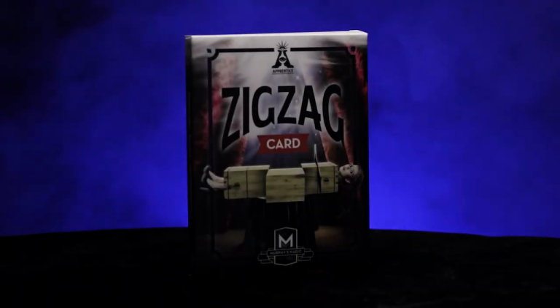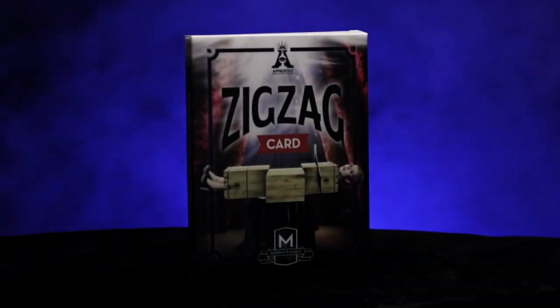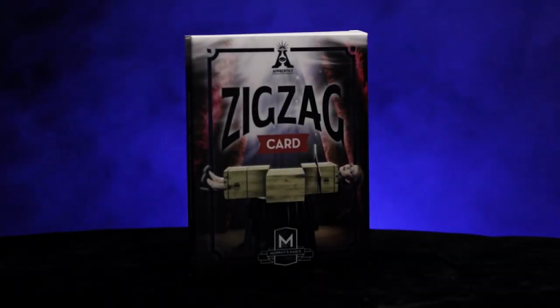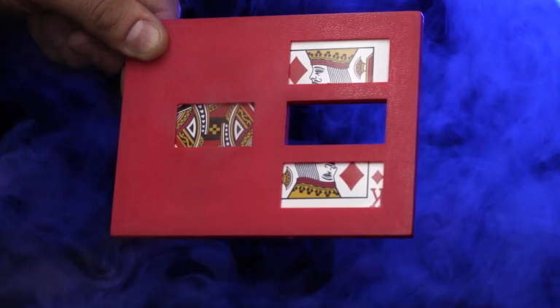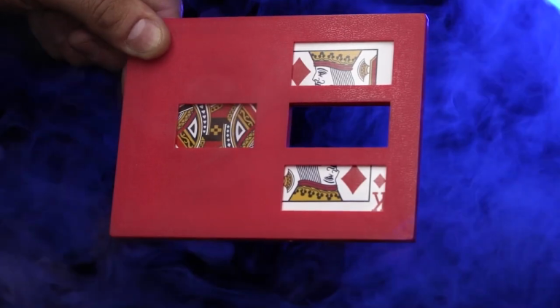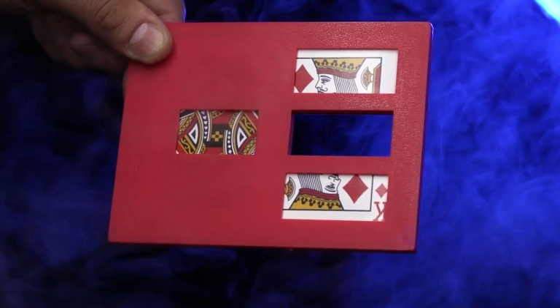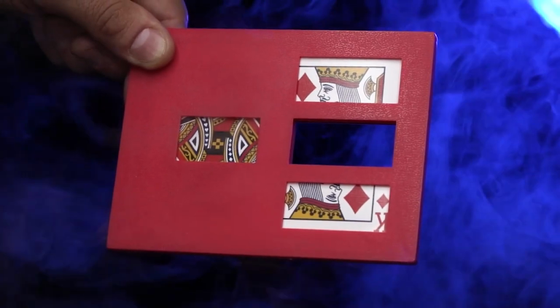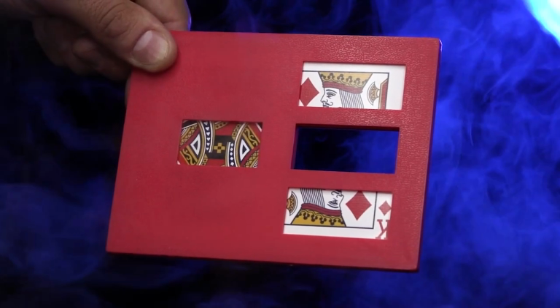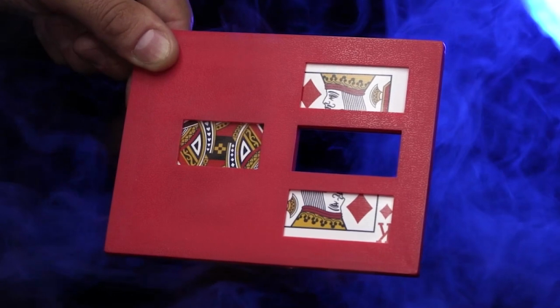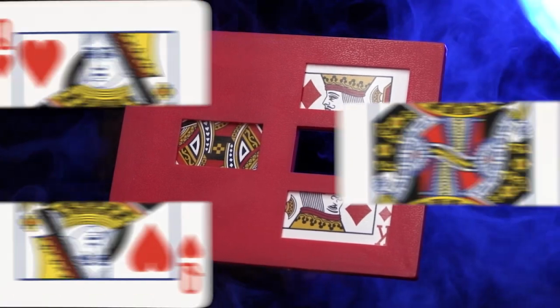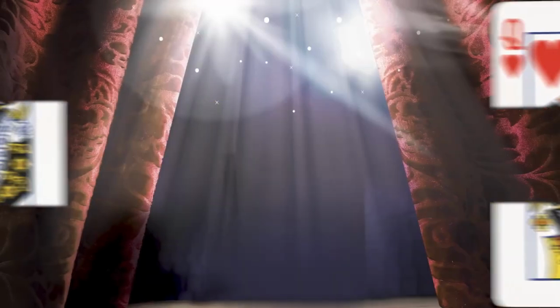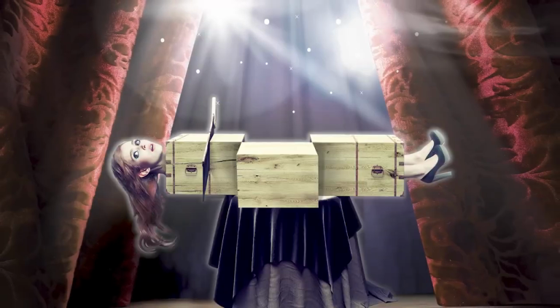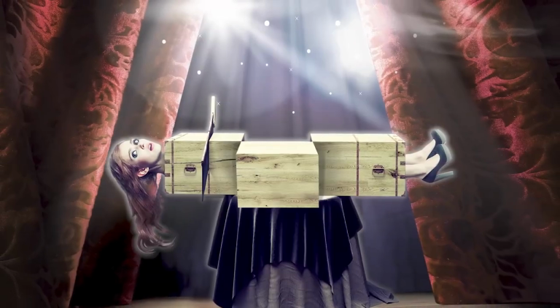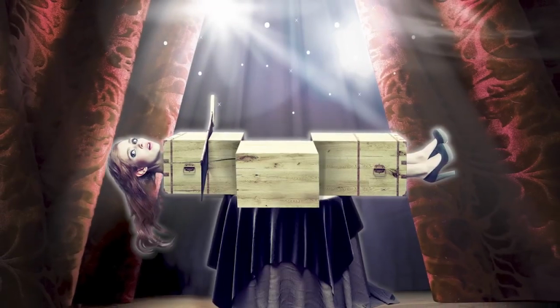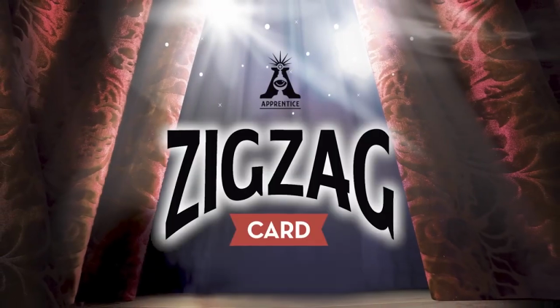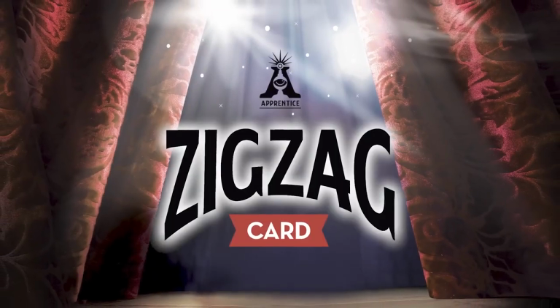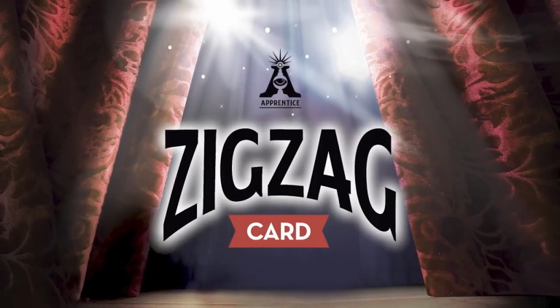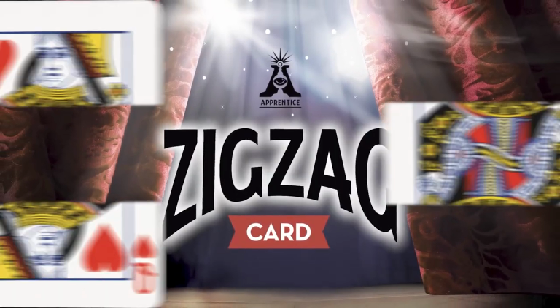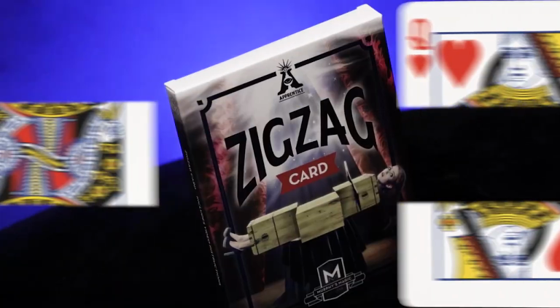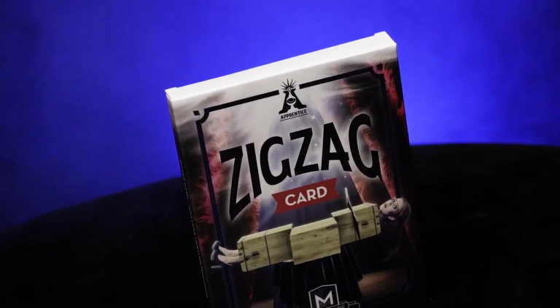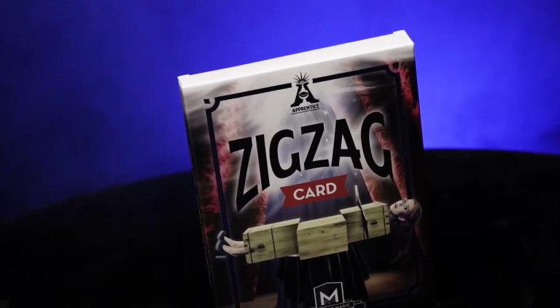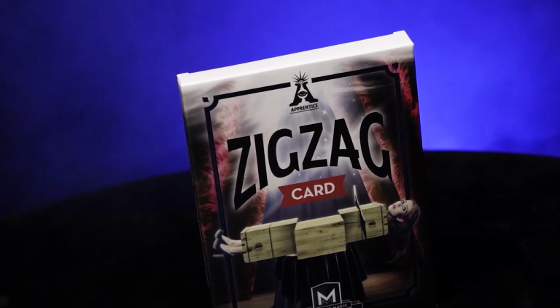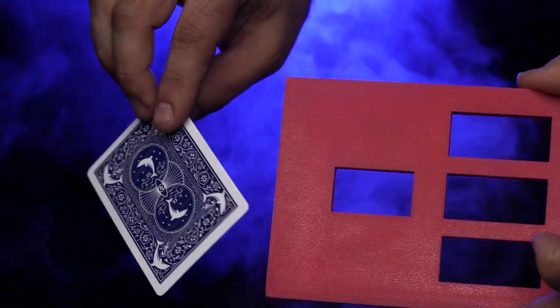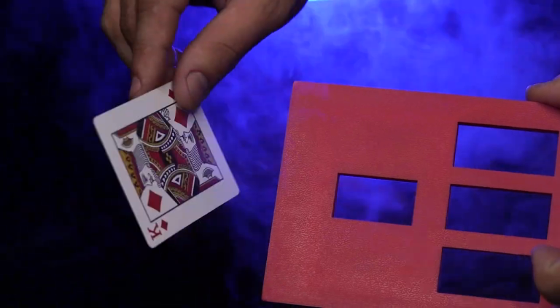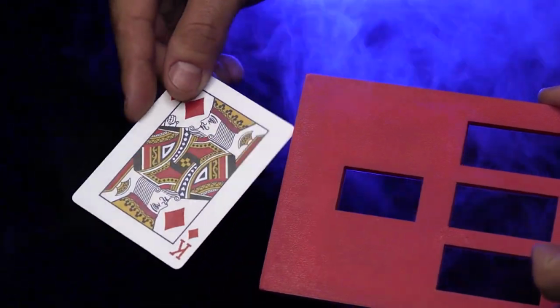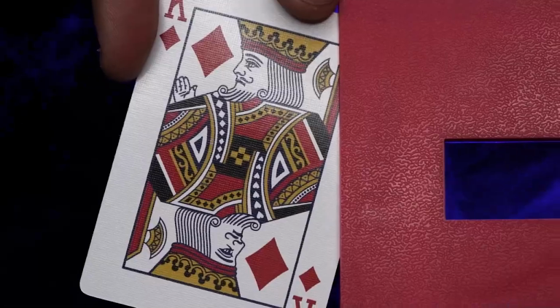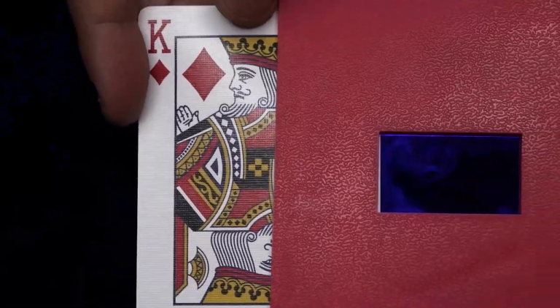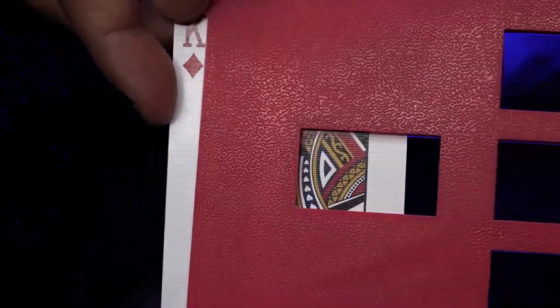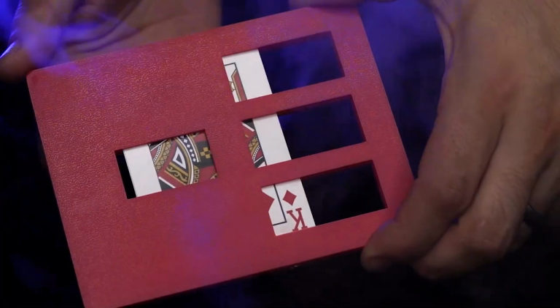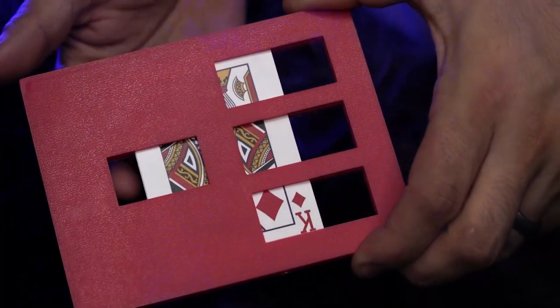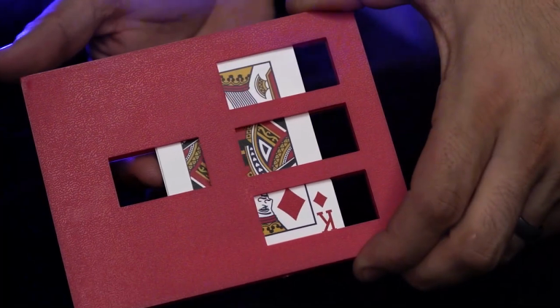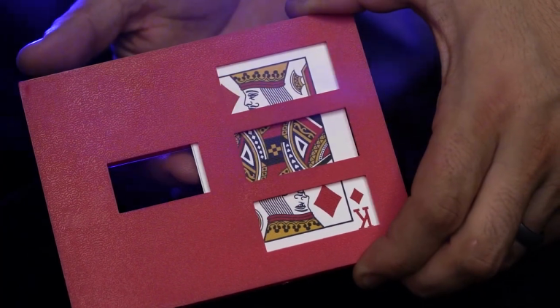Are you just getting started in magic and want to amaze your friends? Then you'll love ZigZag. Here's what happens: you take a normal playing card and place it into the ZigZag card frame.